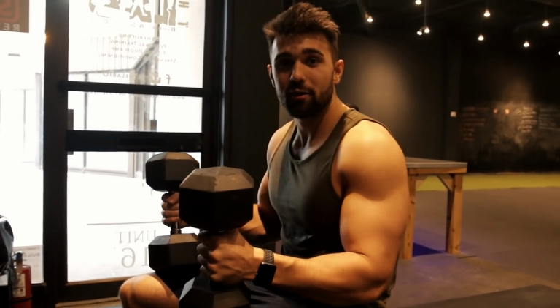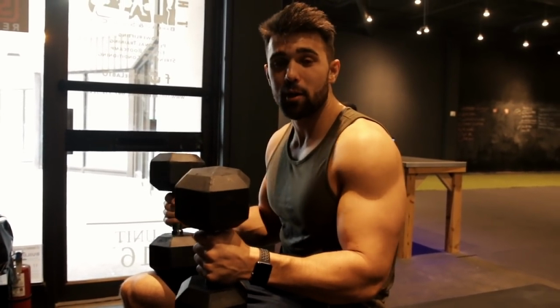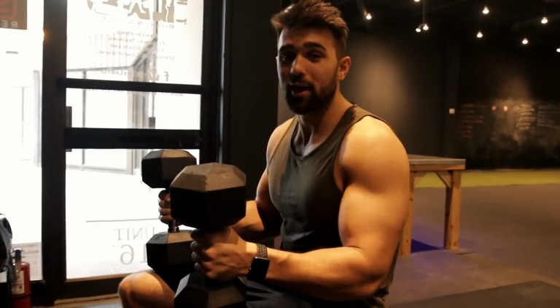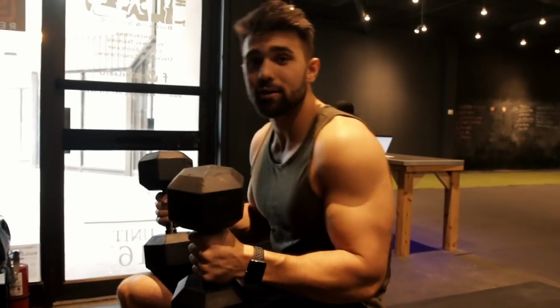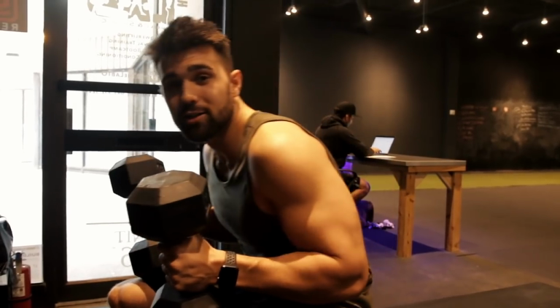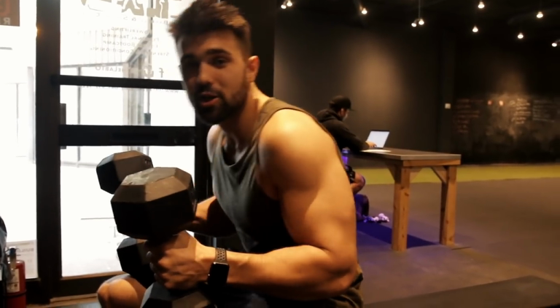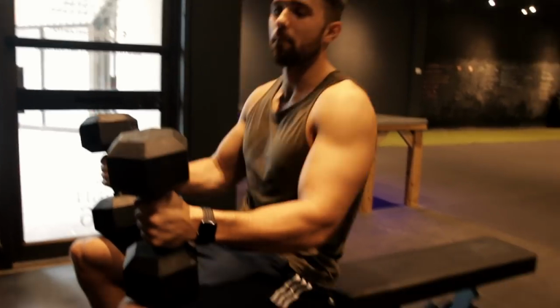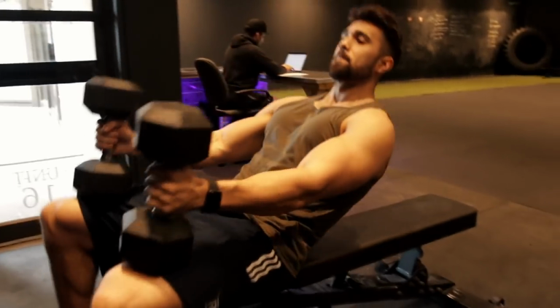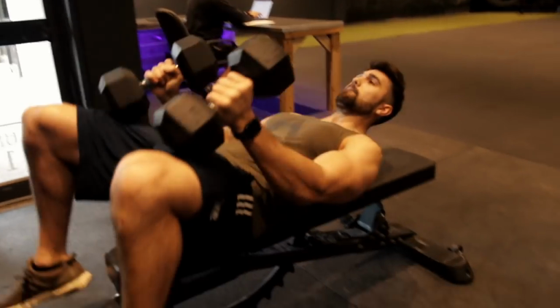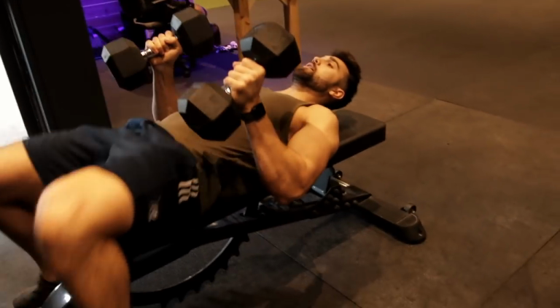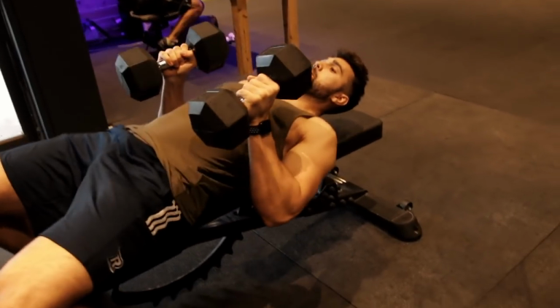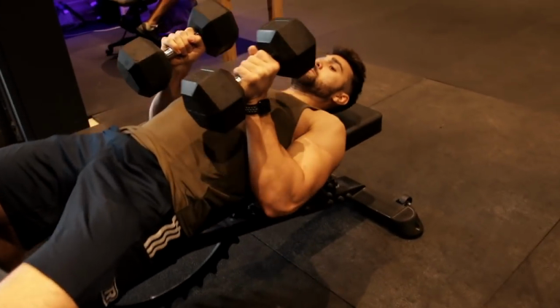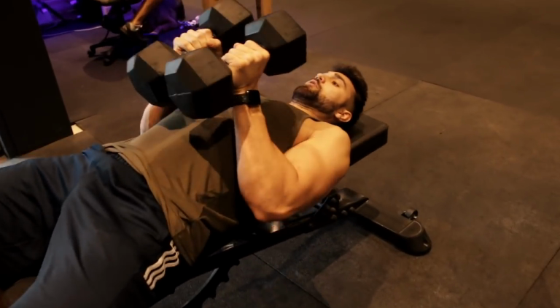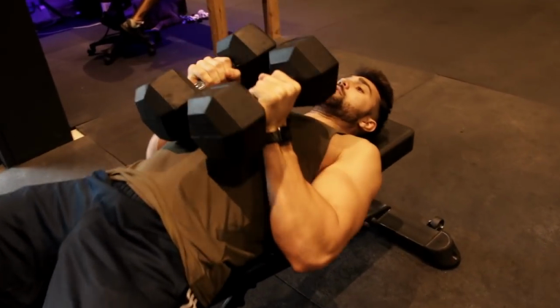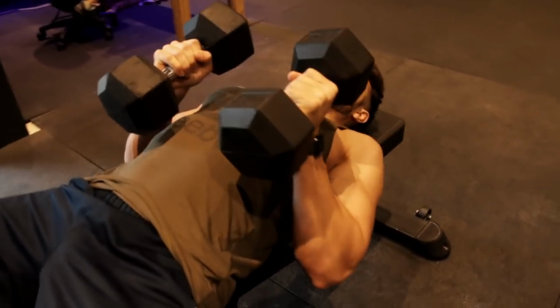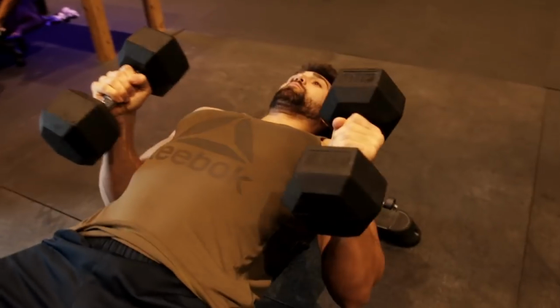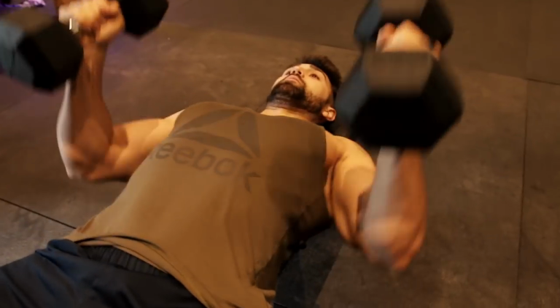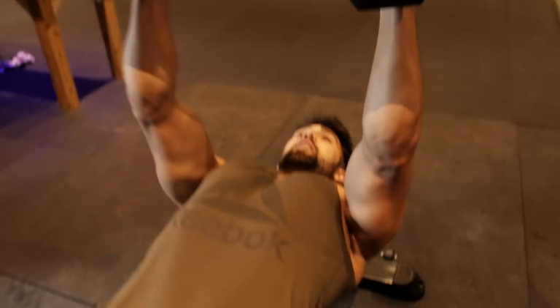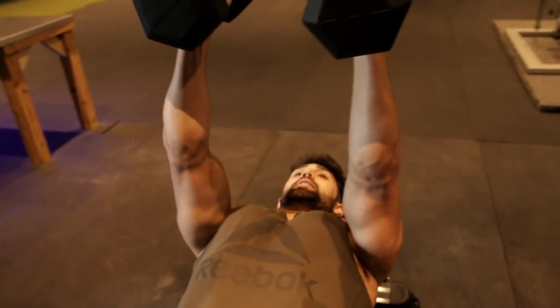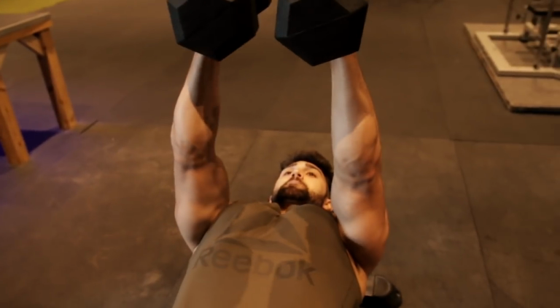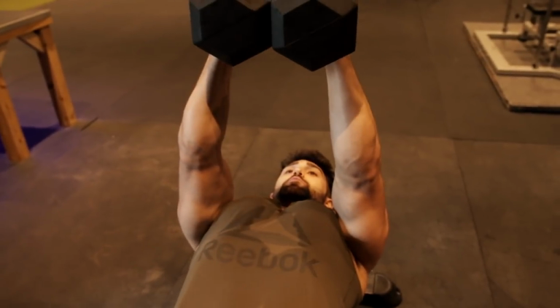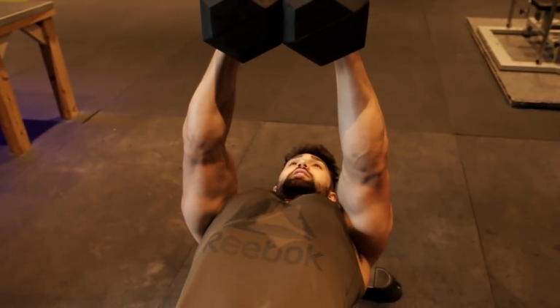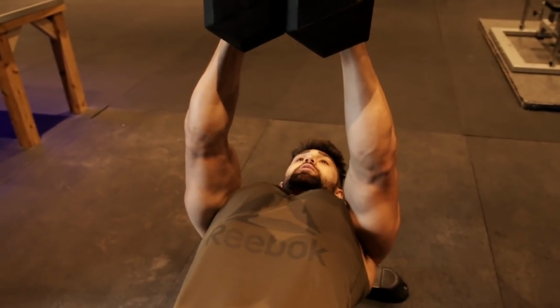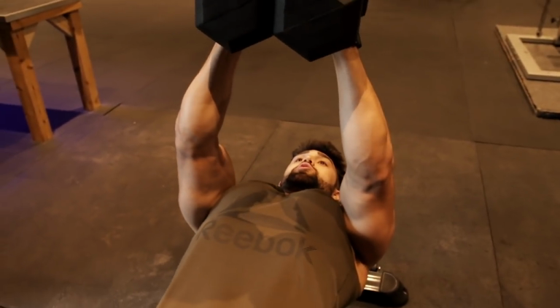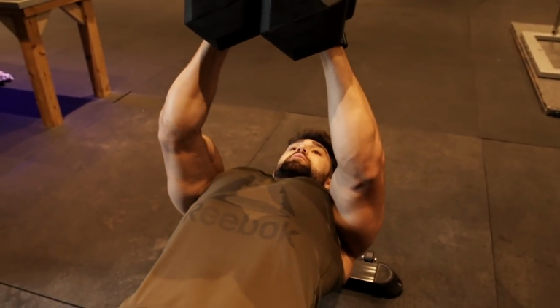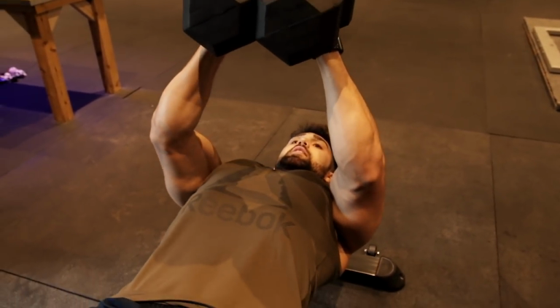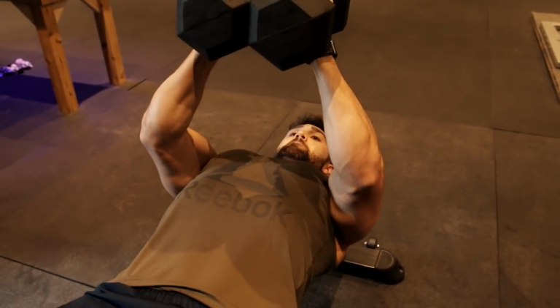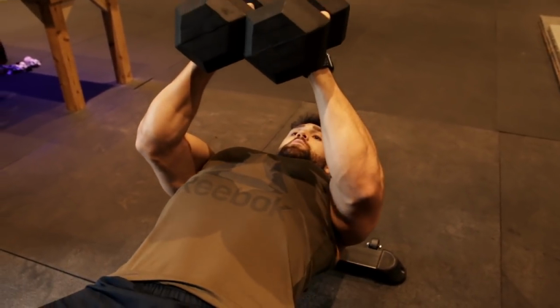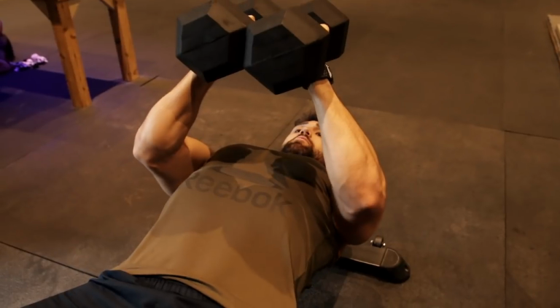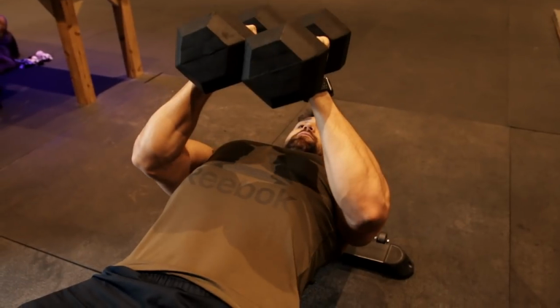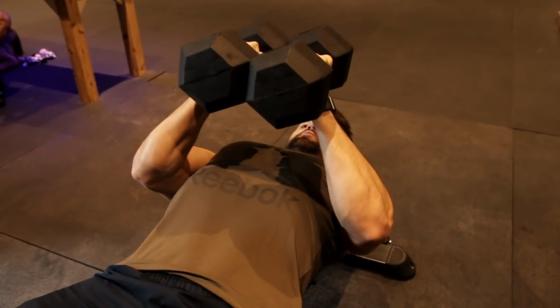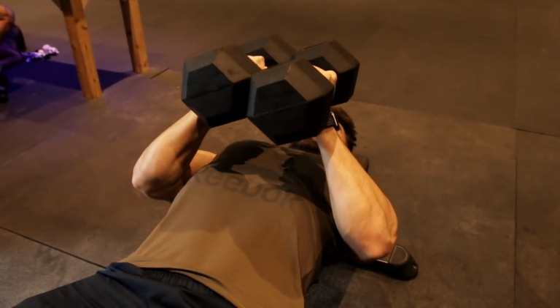So start light, play with it, get a great contraction. You're going to start here, come out with a little bit of a fly press, squeeze your chest together, control the dumbbells tight, slow negative right down to your chest.